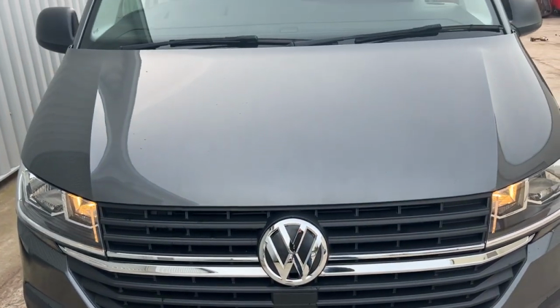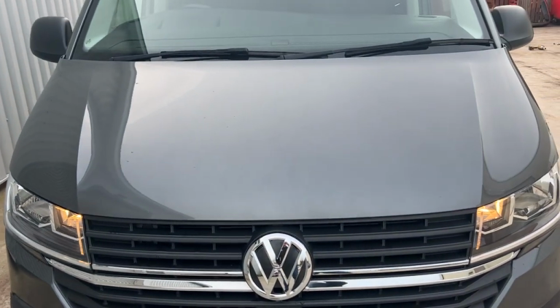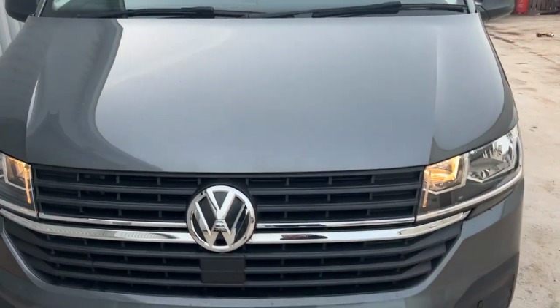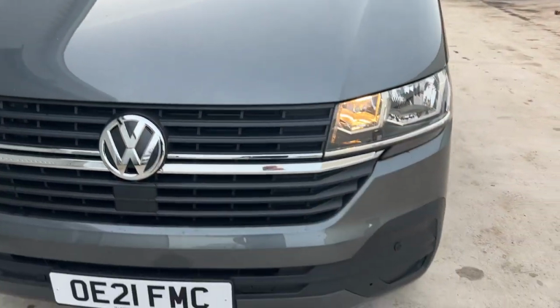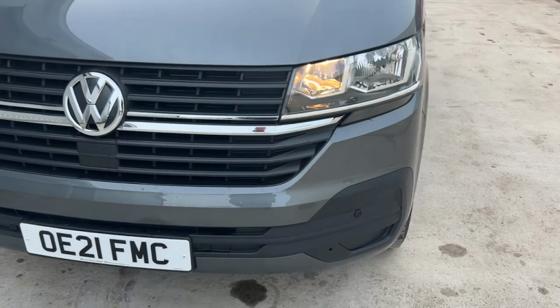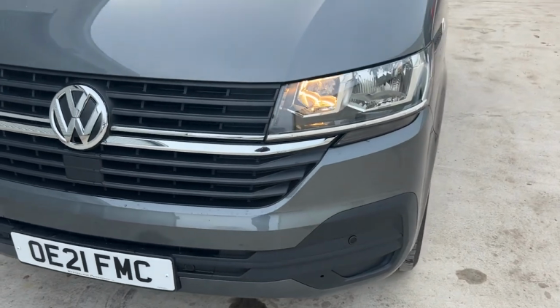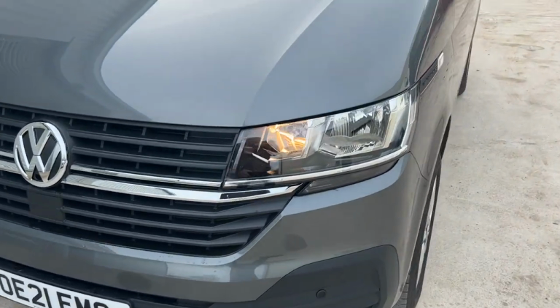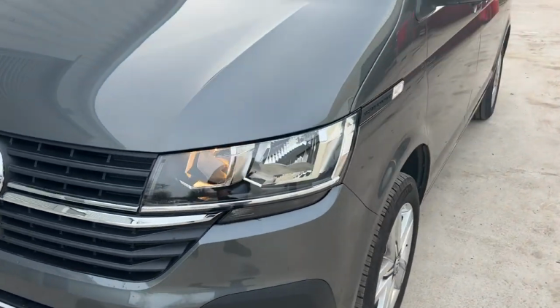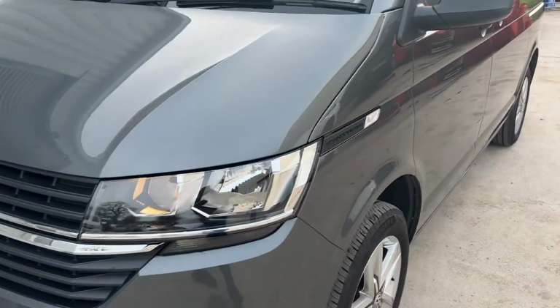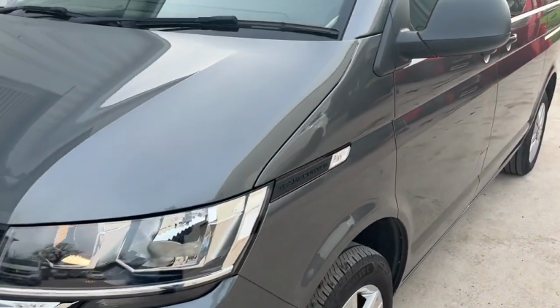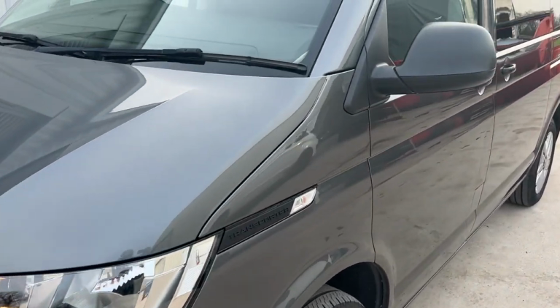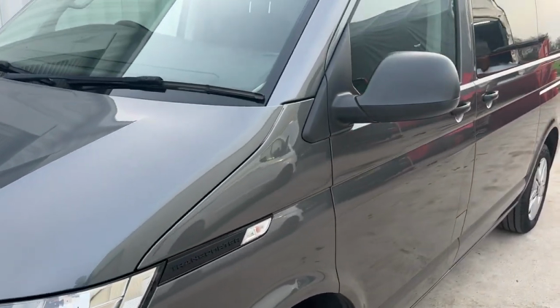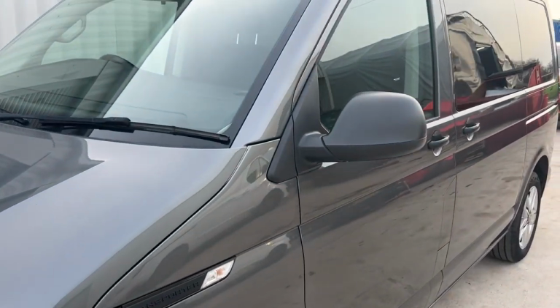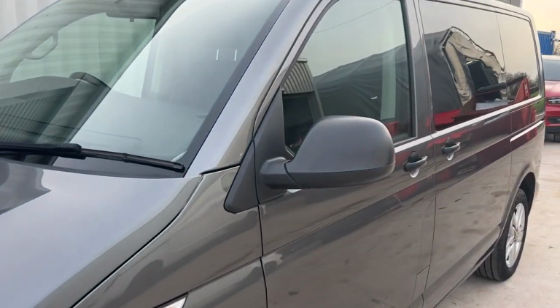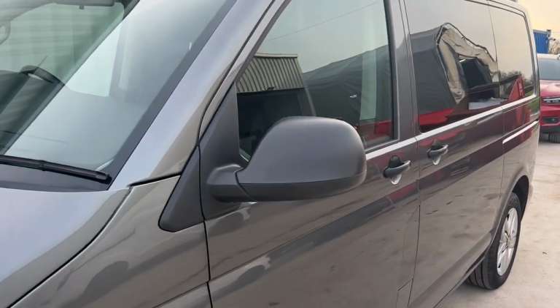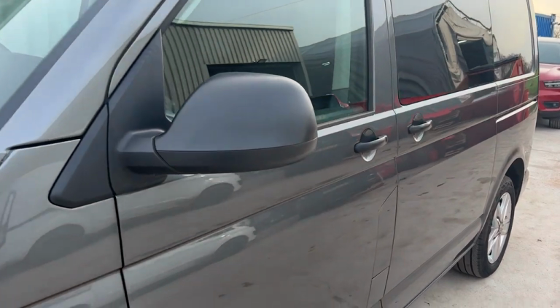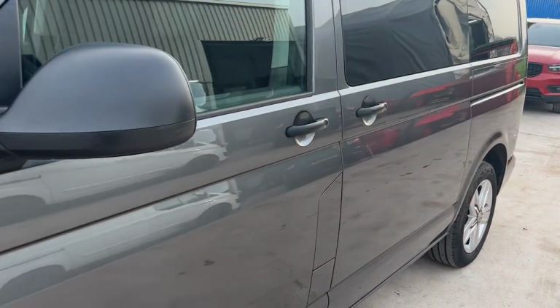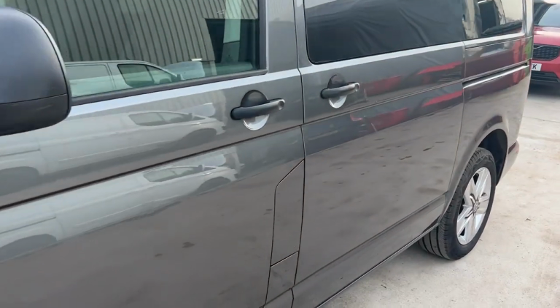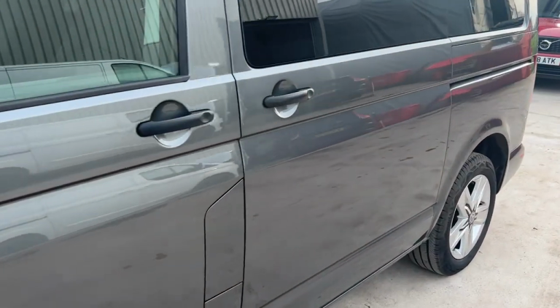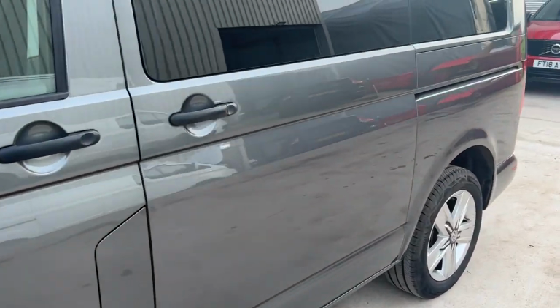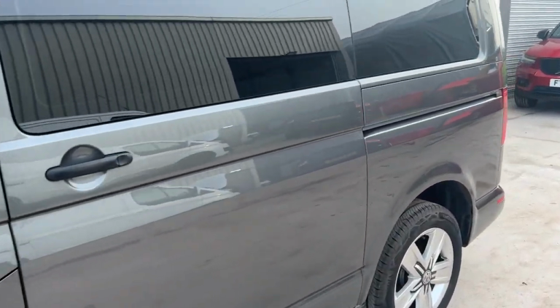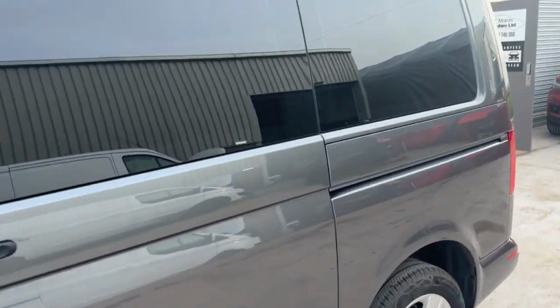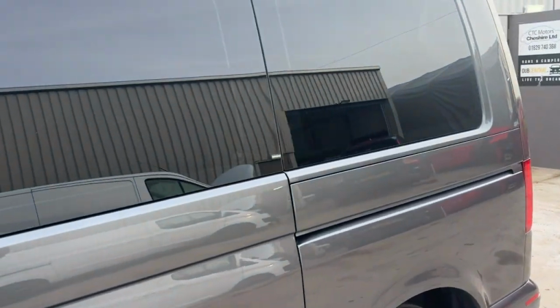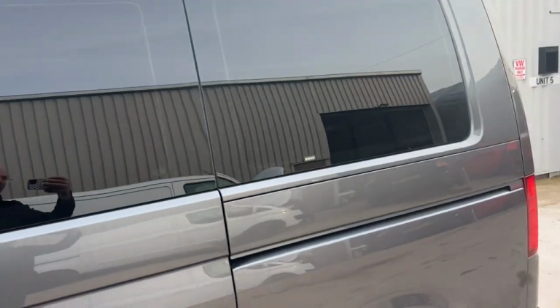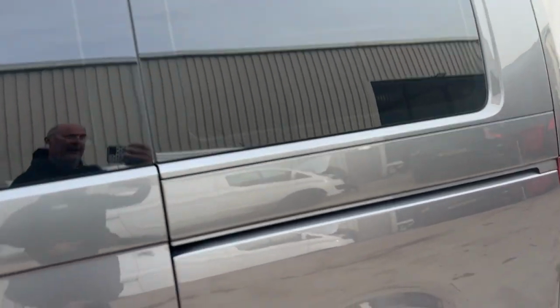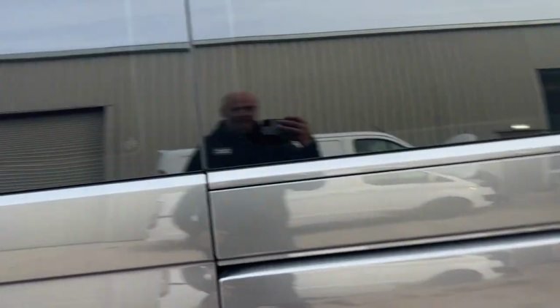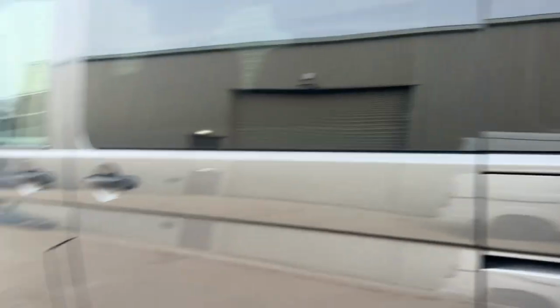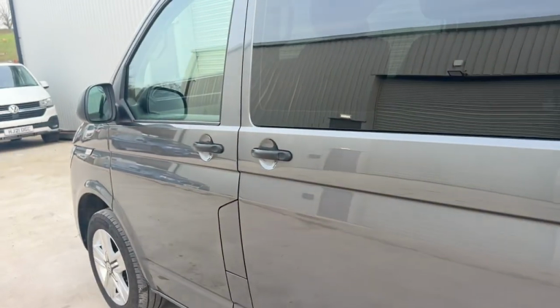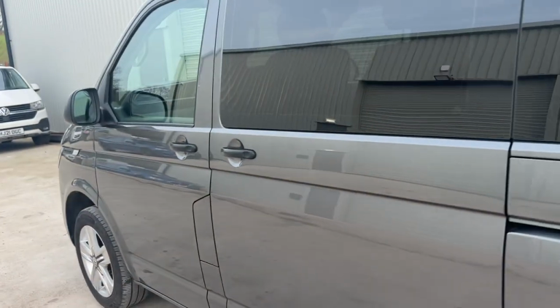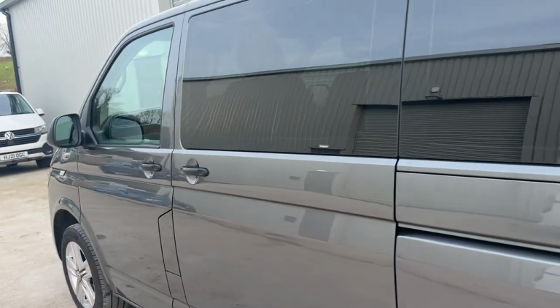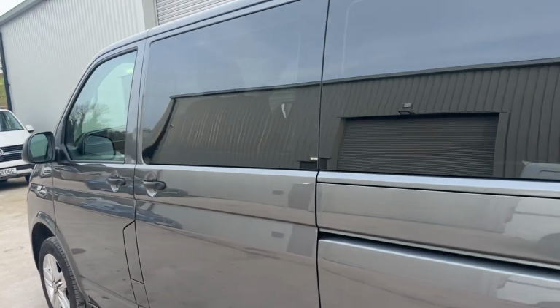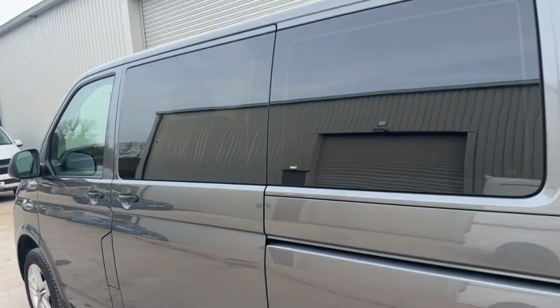It's got front parking sensors with the collision avoidance system. The tyres are all around about six mil on all four corners.